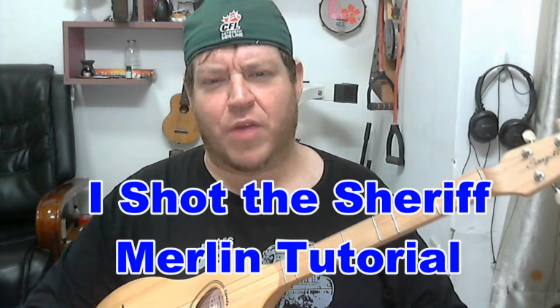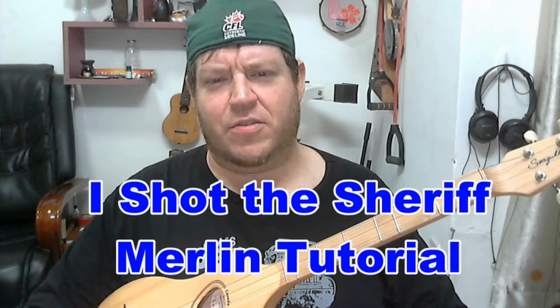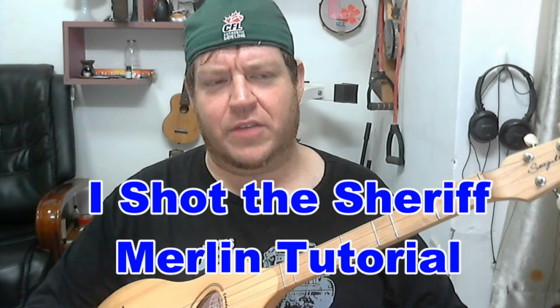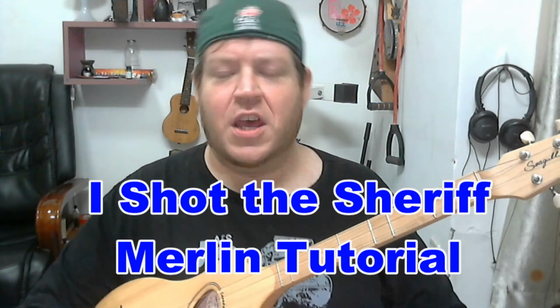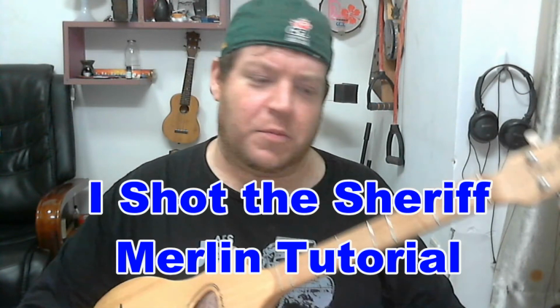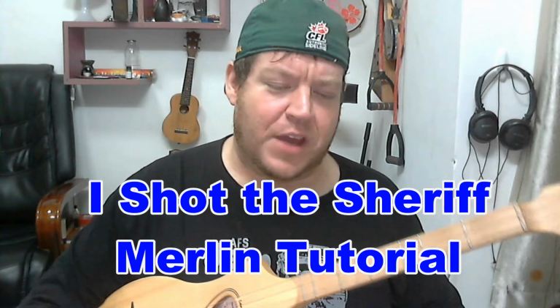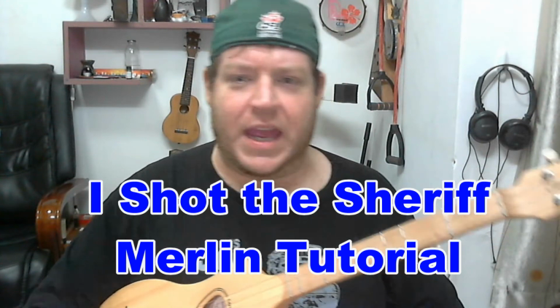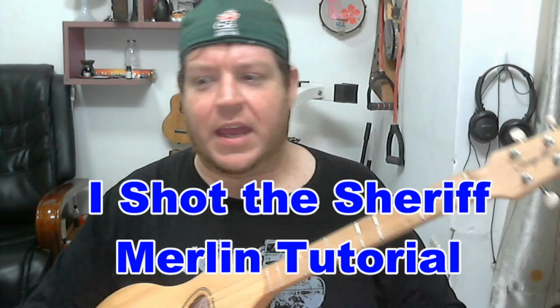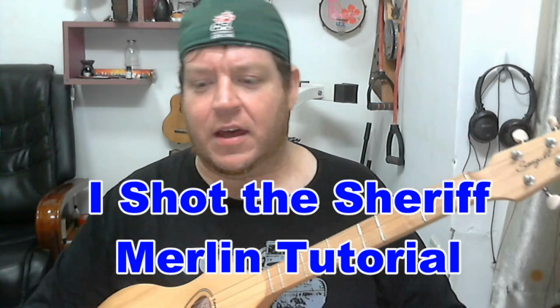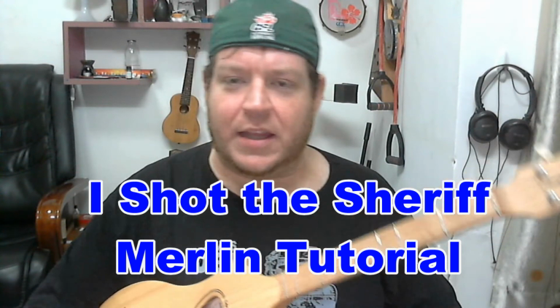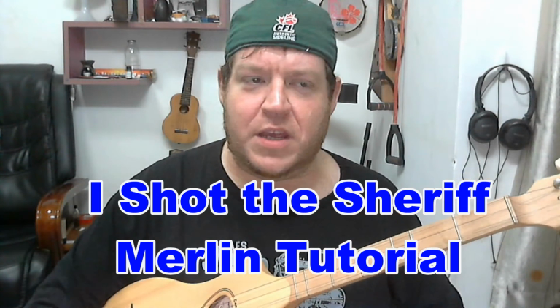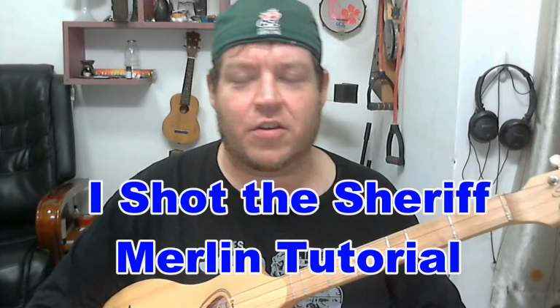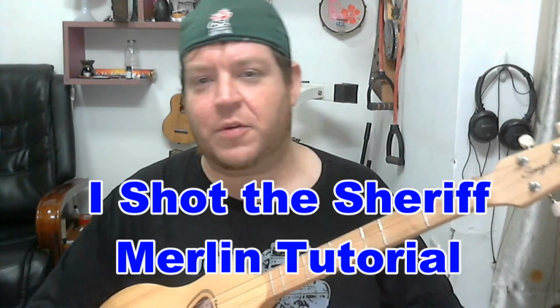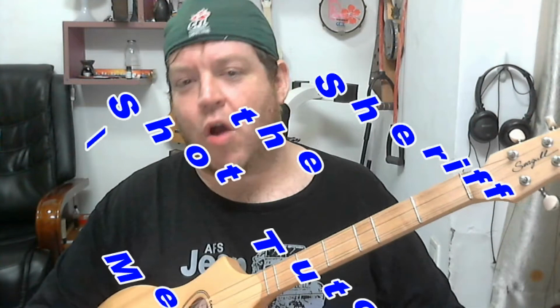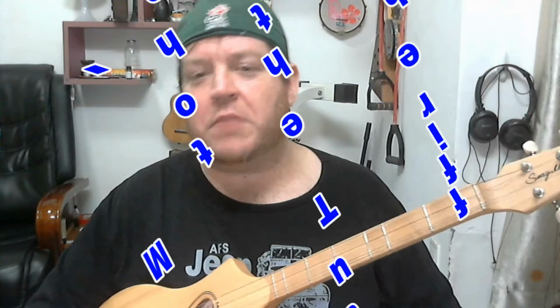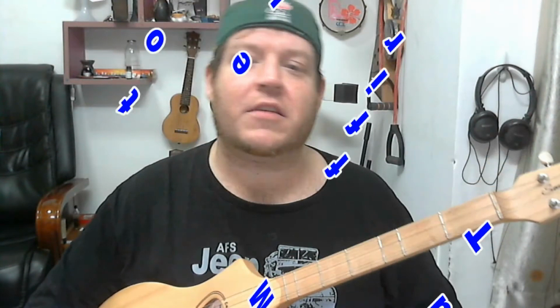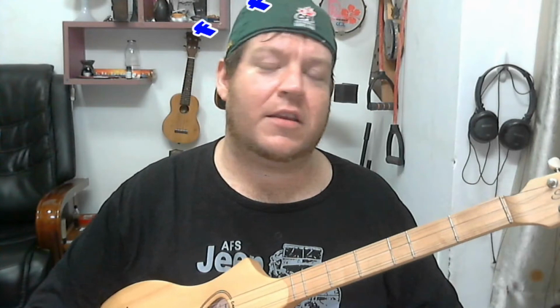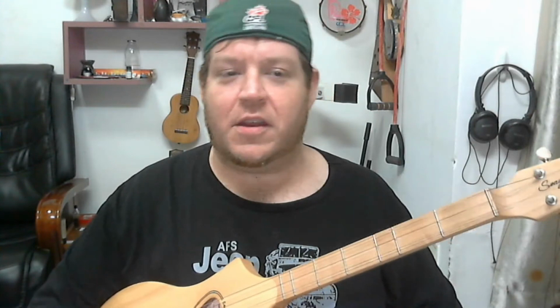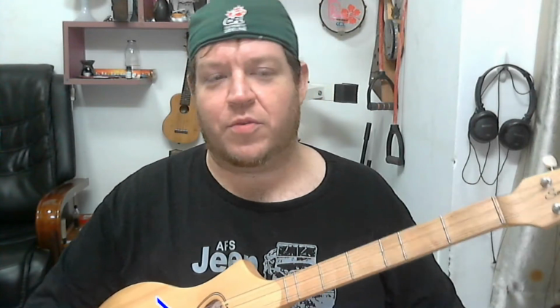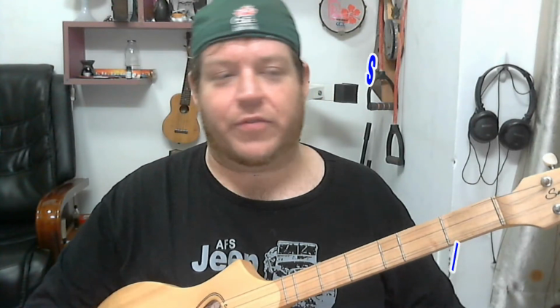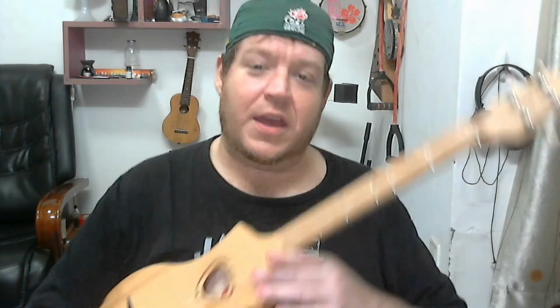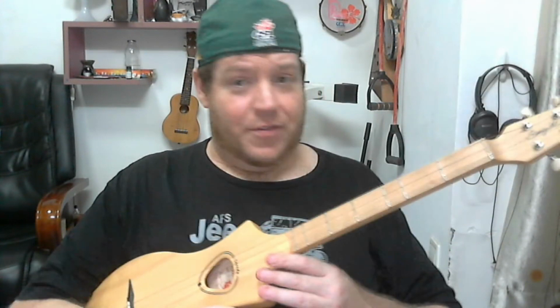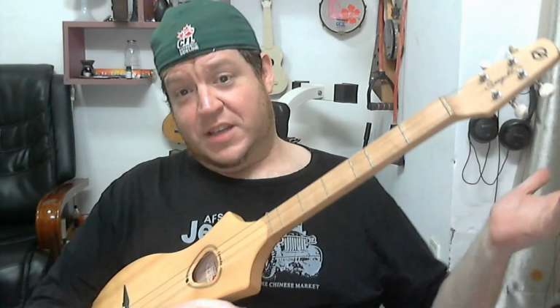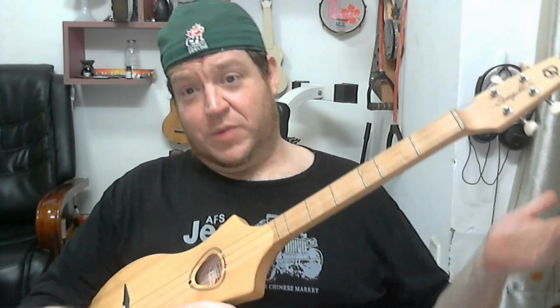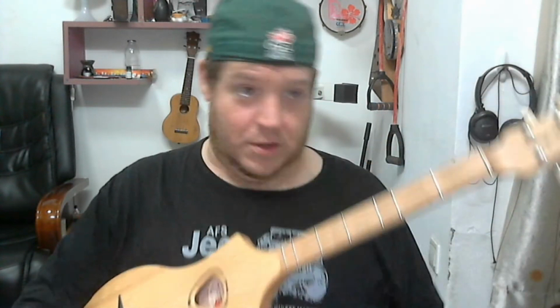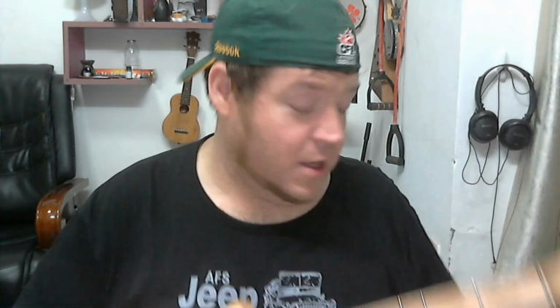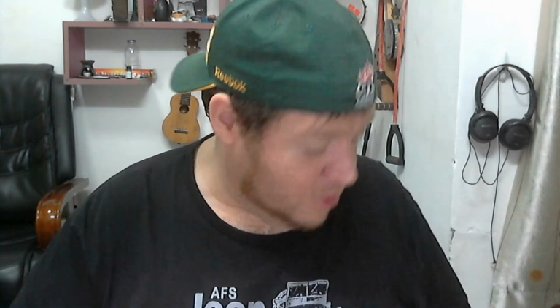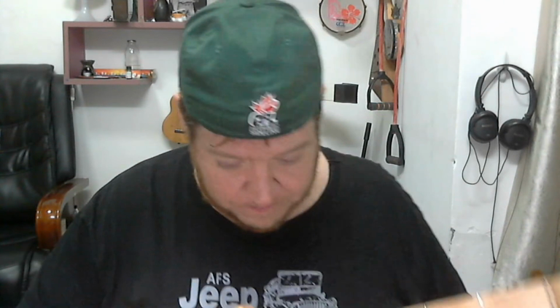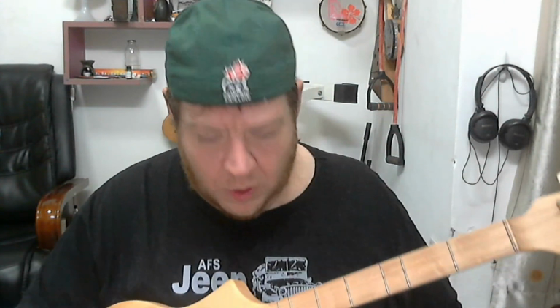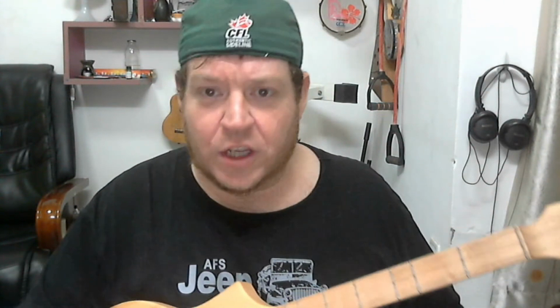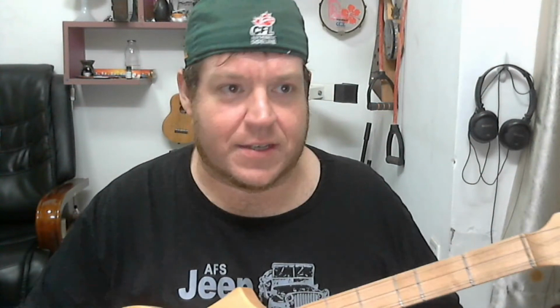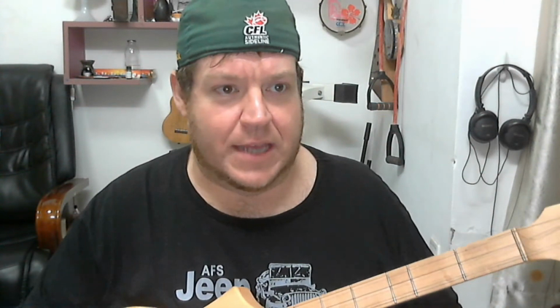Great tune, really fun. You could play it with a kind of reggae island beat, you could play it with a kind of rocky beat — it works really well for anything. And of course it does work really well on the Merlin, so we're going to look at that today.